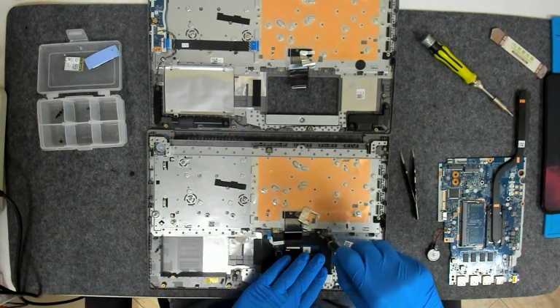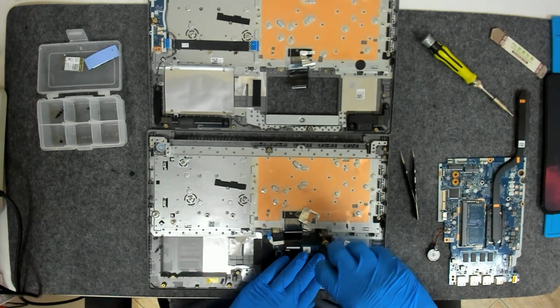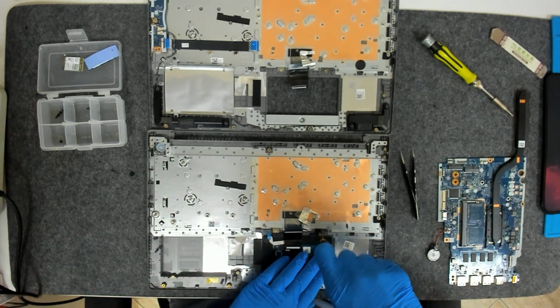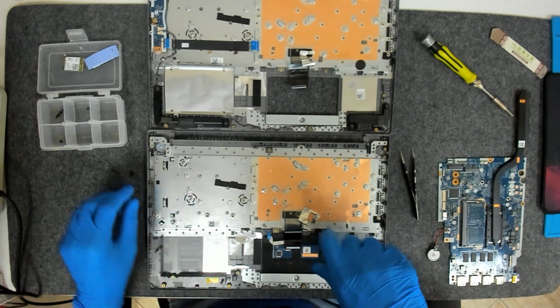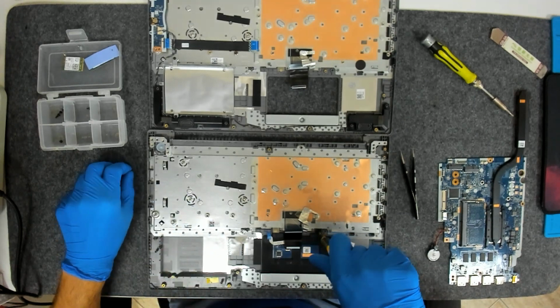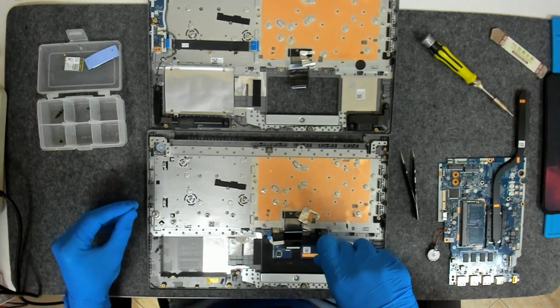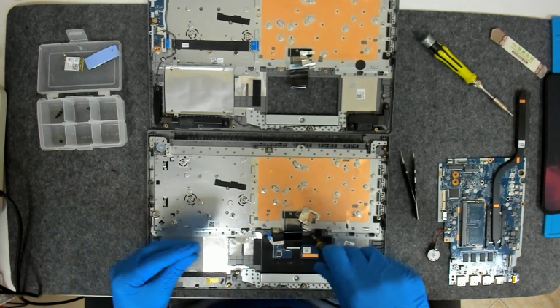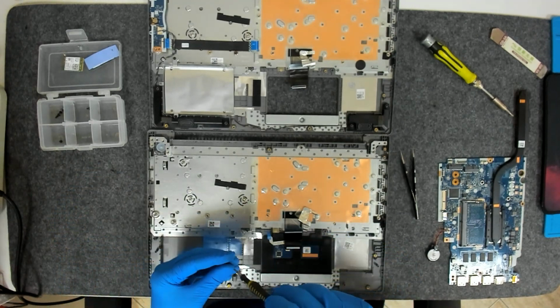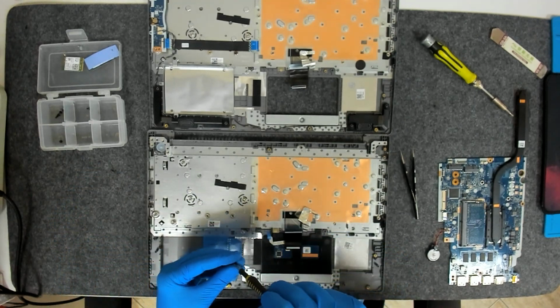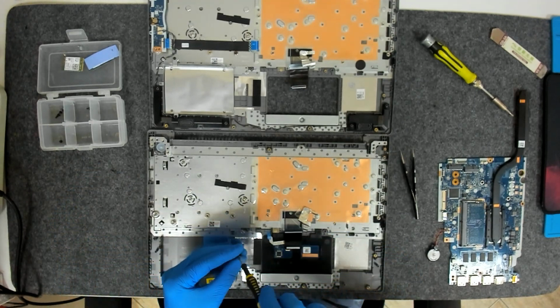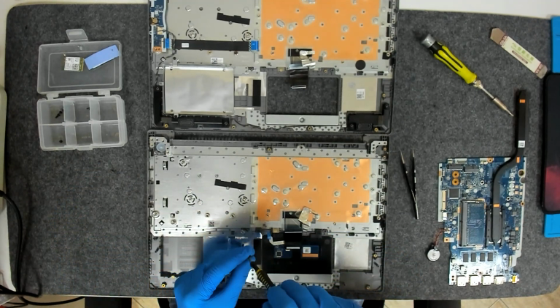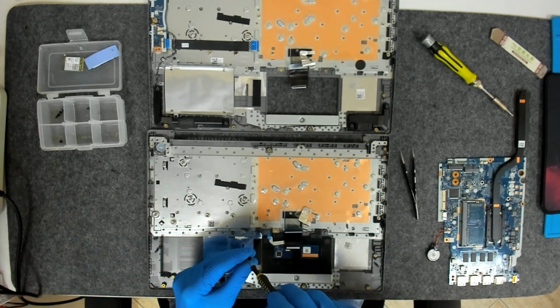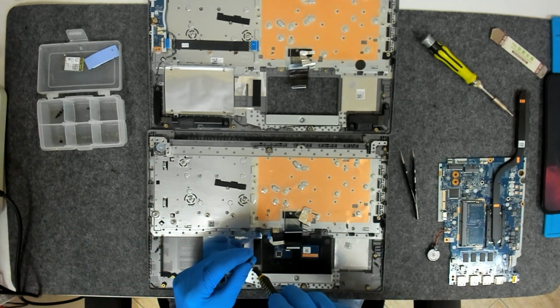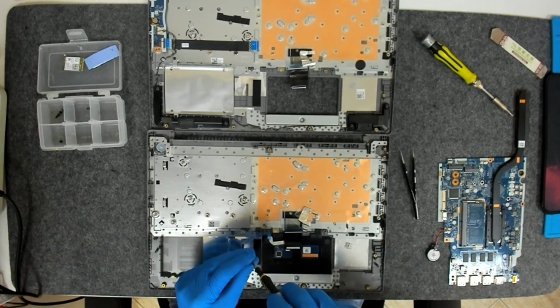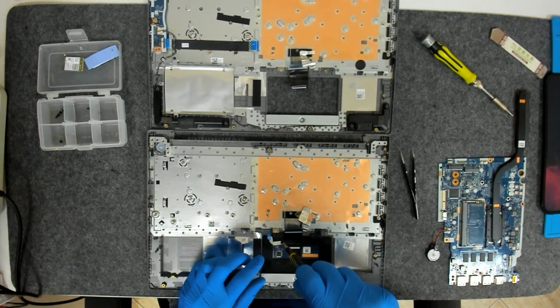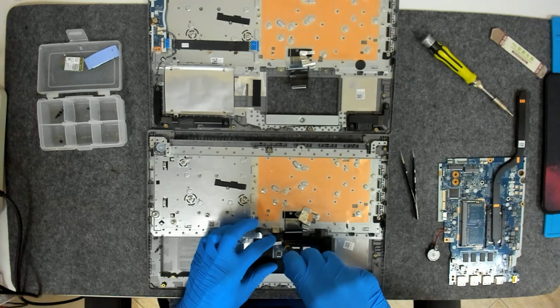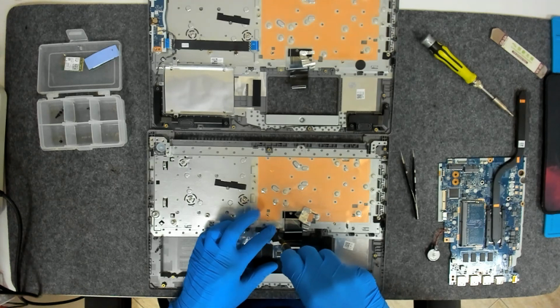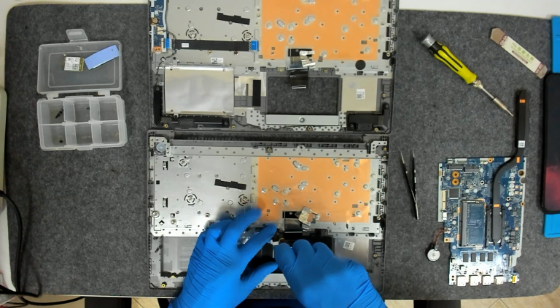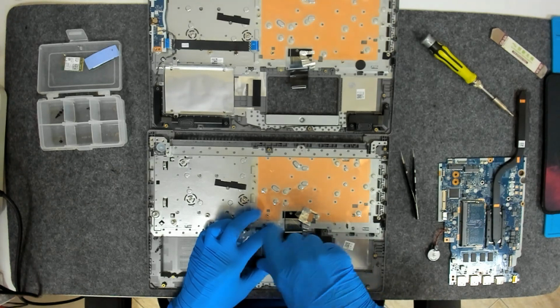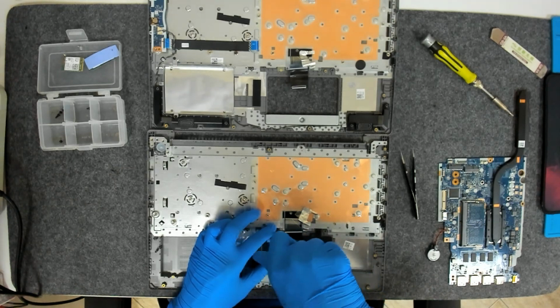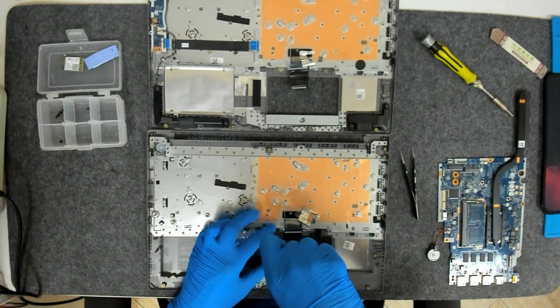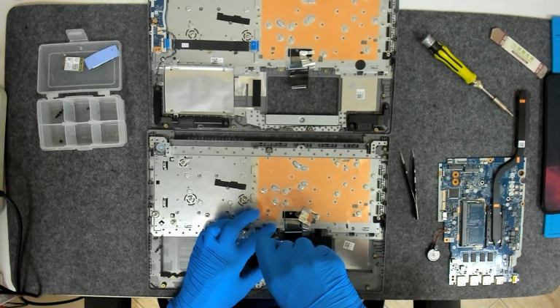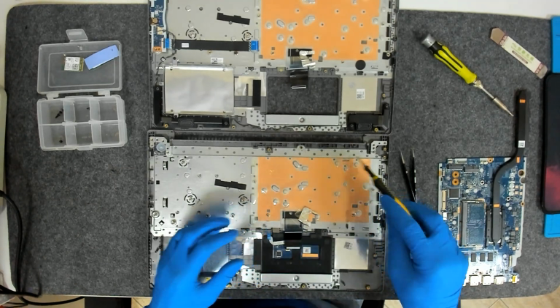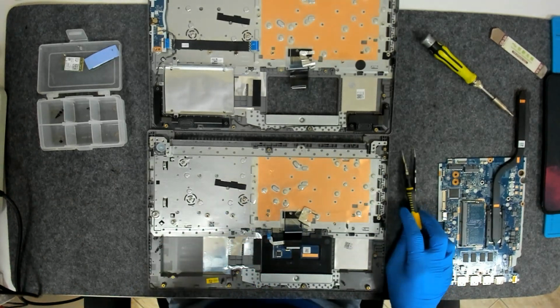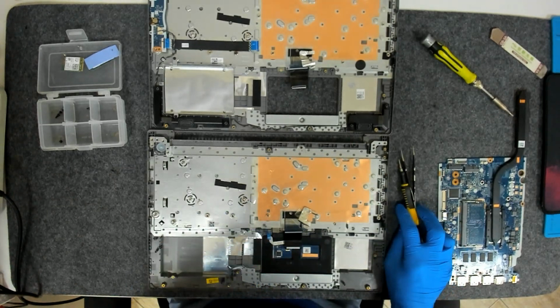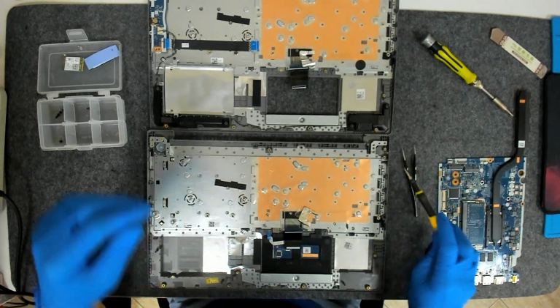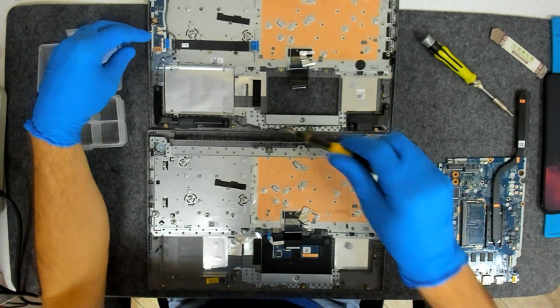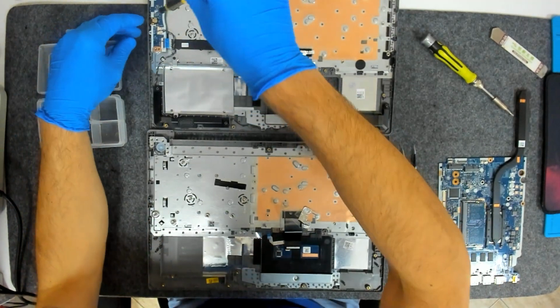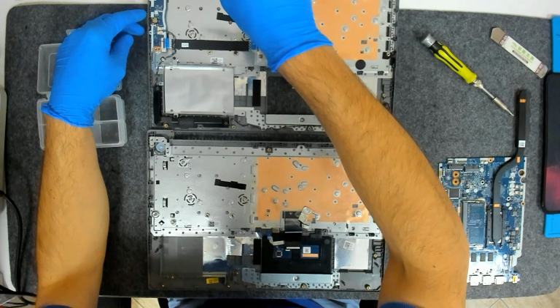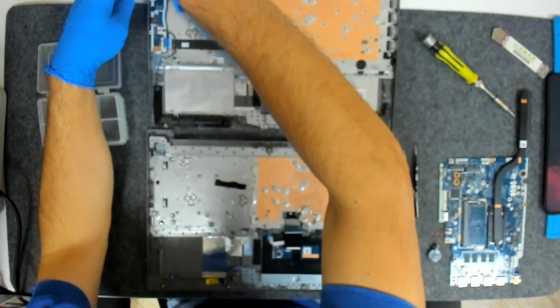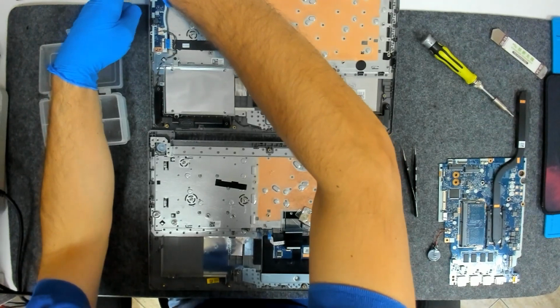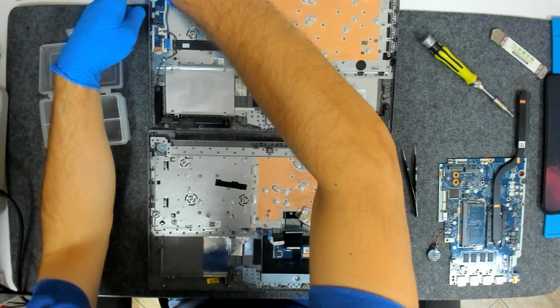We're going to put the screws back. Now we have to swap the board for the USB port, plus the cable. We also have to remove the speakers — there's one screw here.